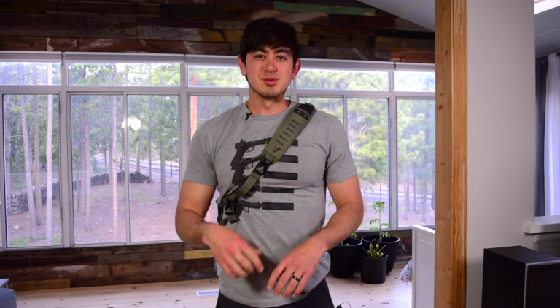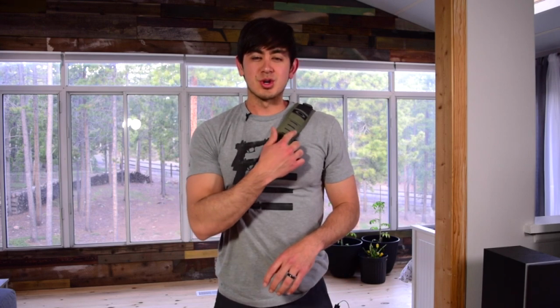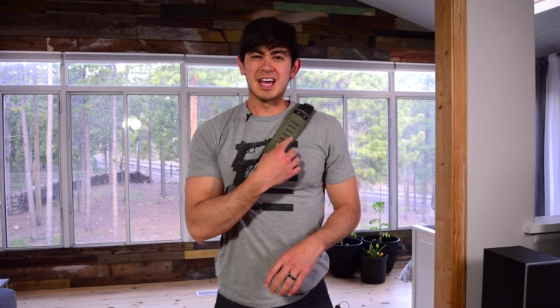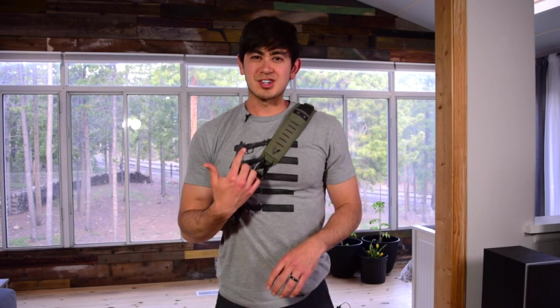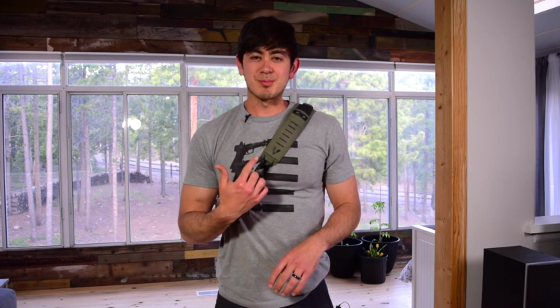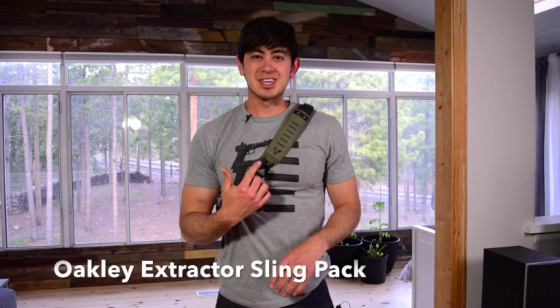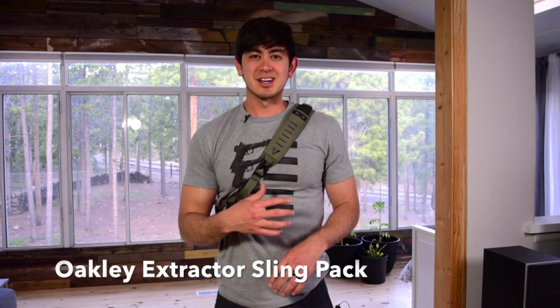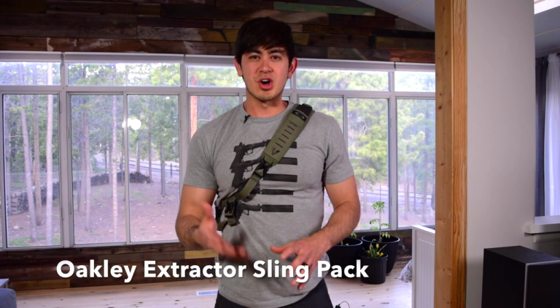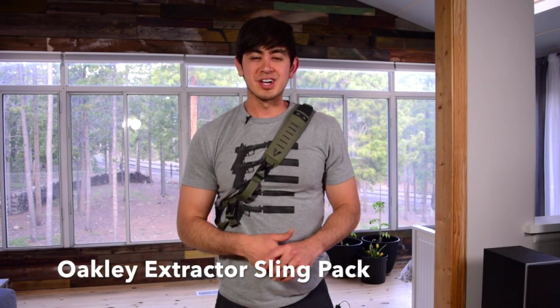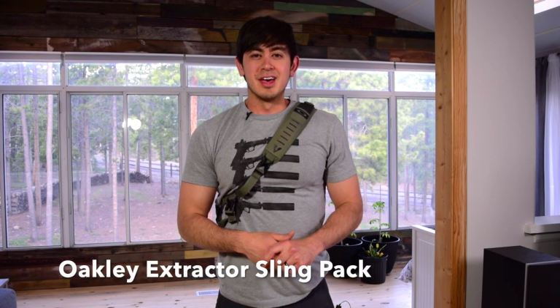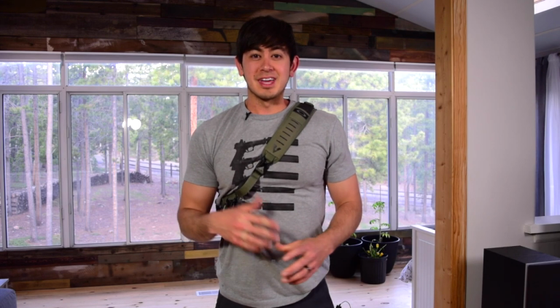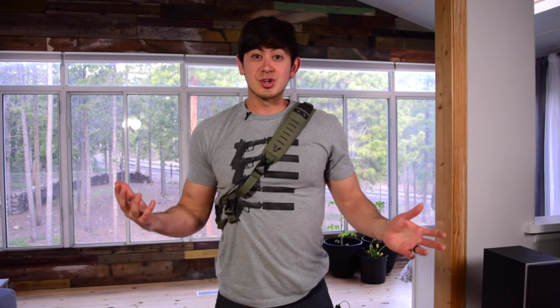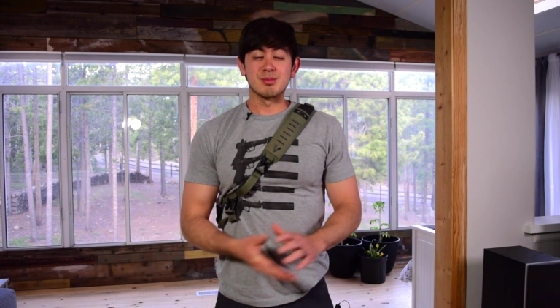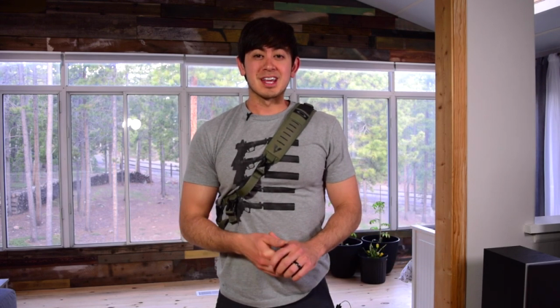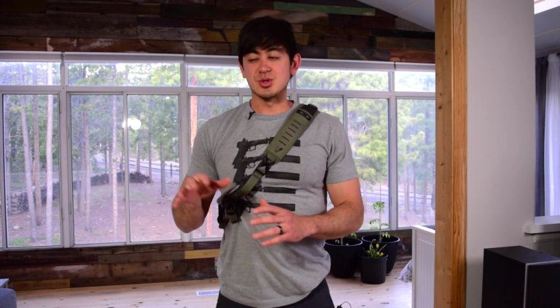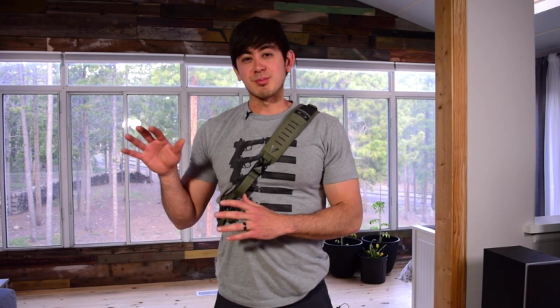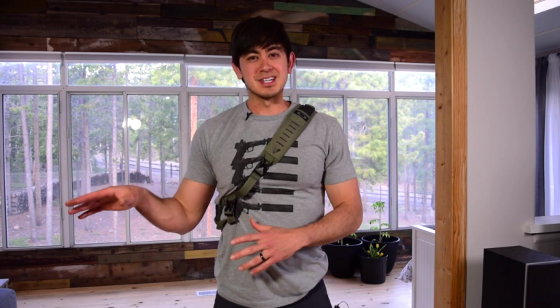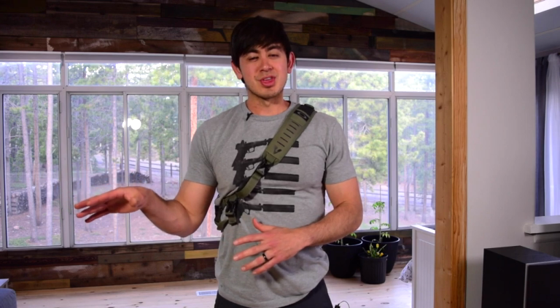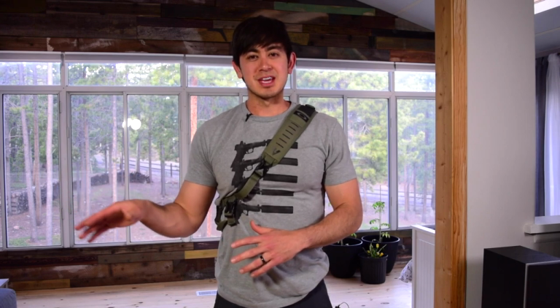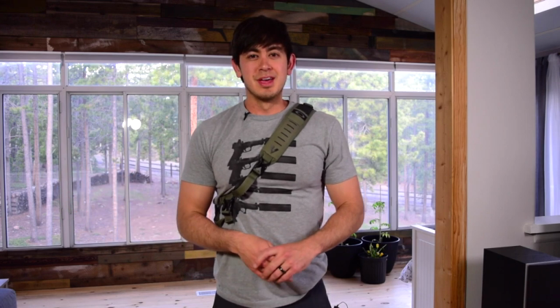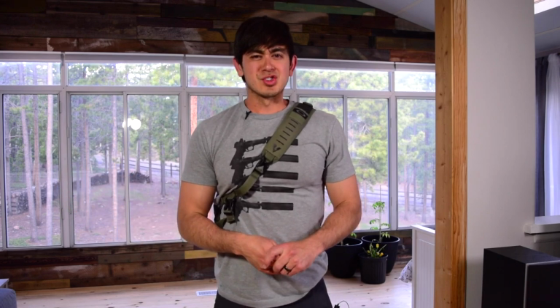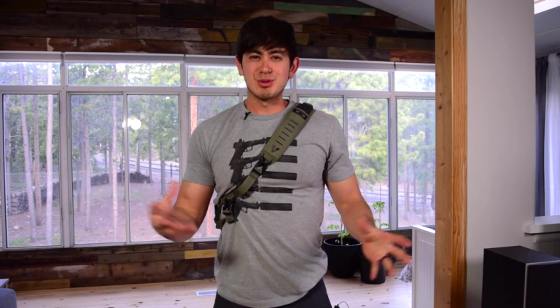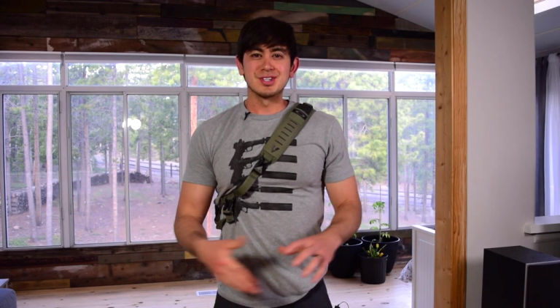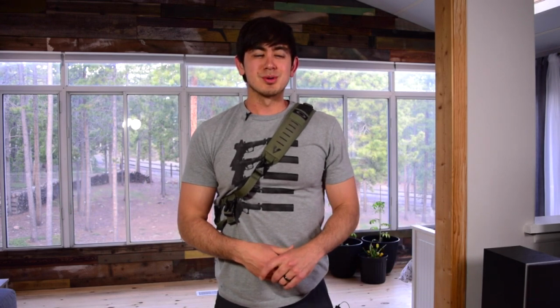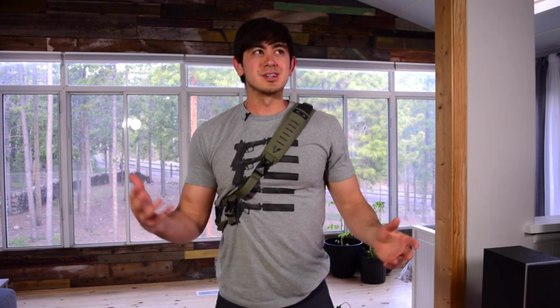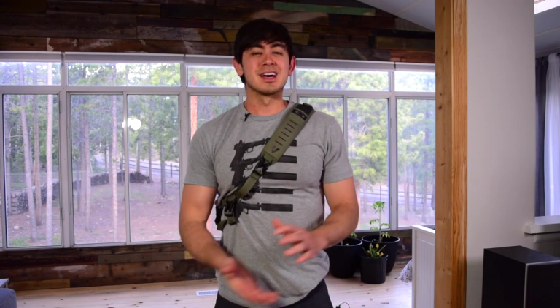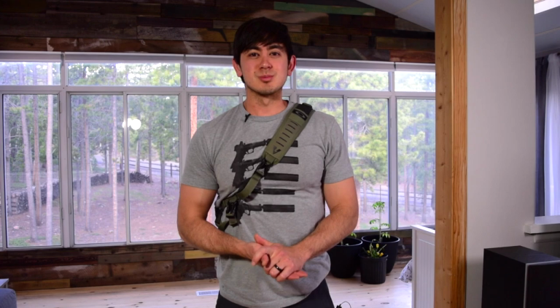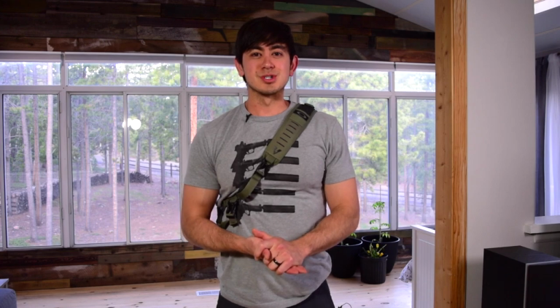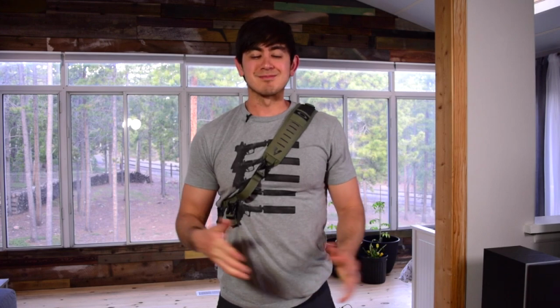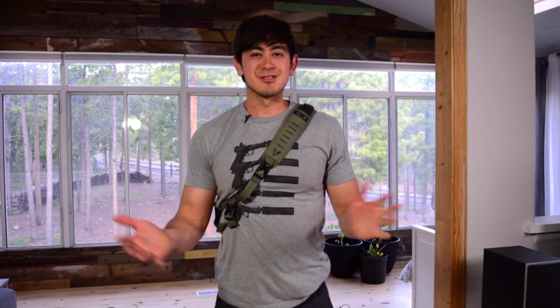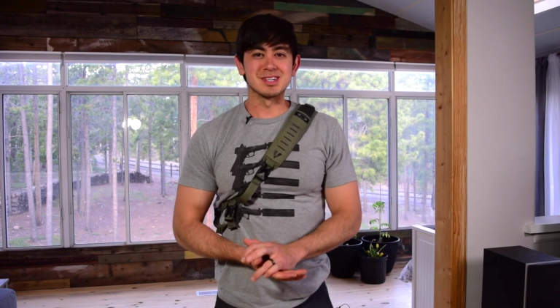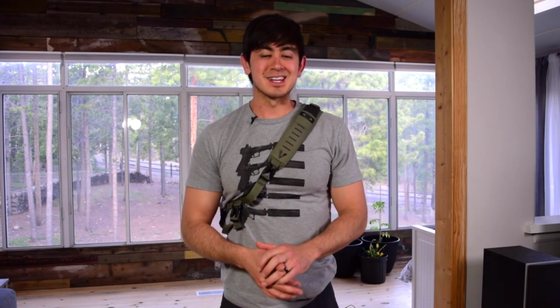So this is an Oakley Extractor sling pack in the olive color. It works great for me and I'll get into the pack pretty in-depth on the table. I'll try to keep this video relatively short, but I'm sure it'll be like 10 to 15 minutes in the end anyway.